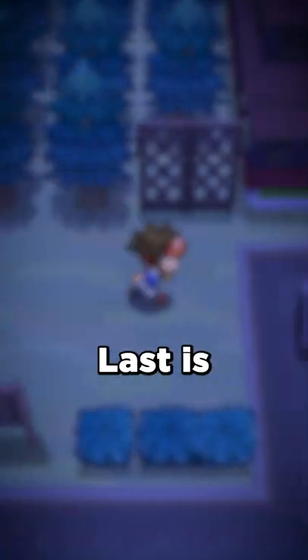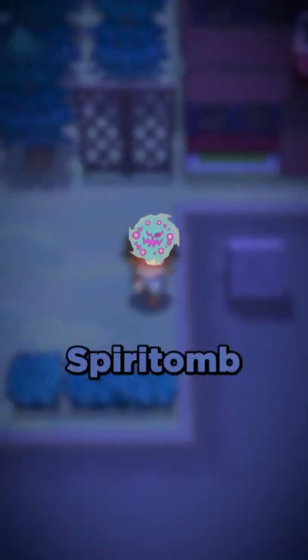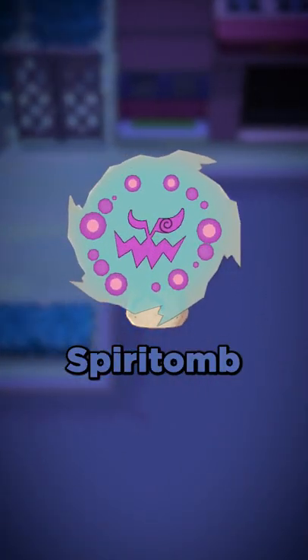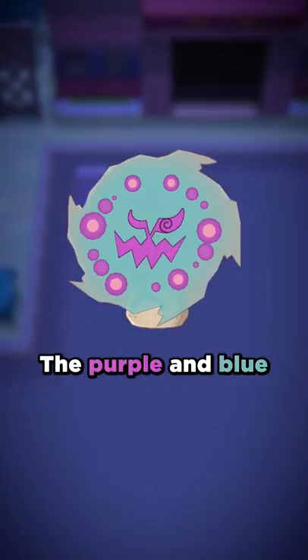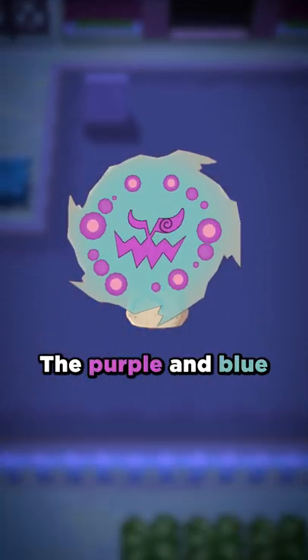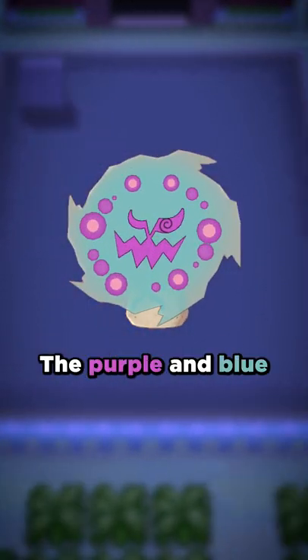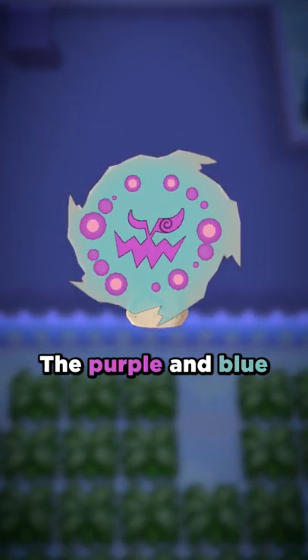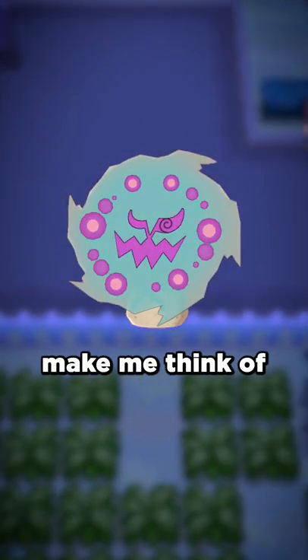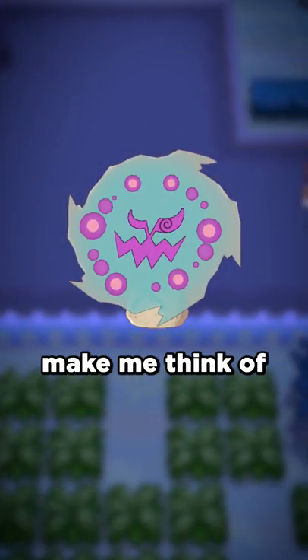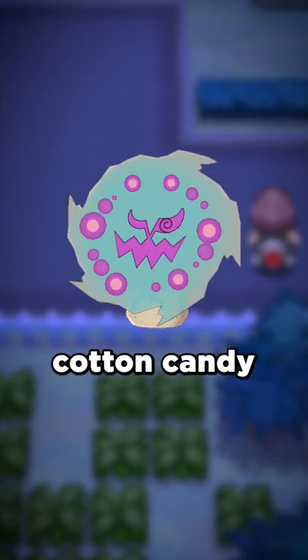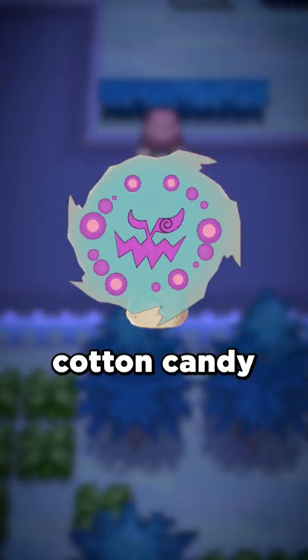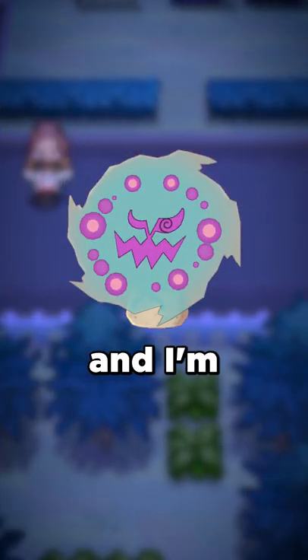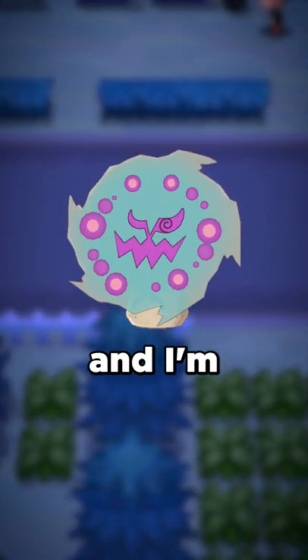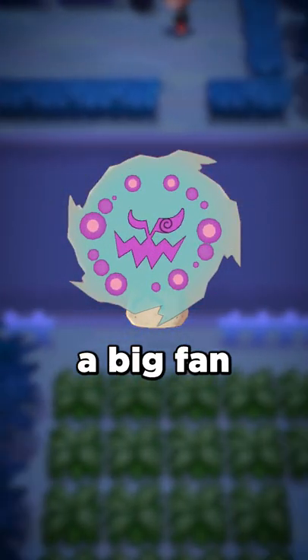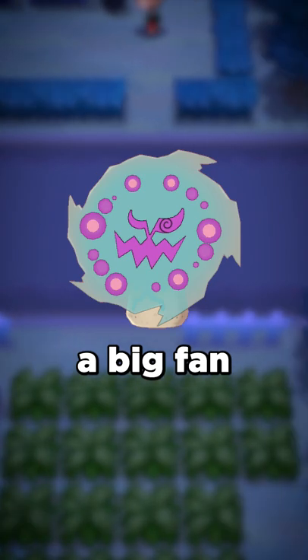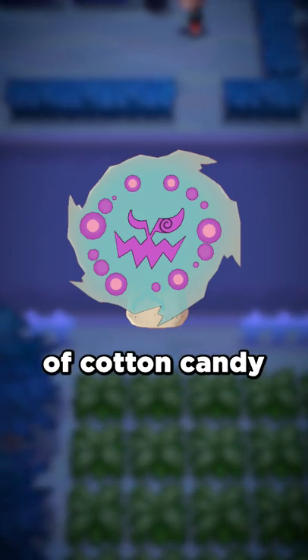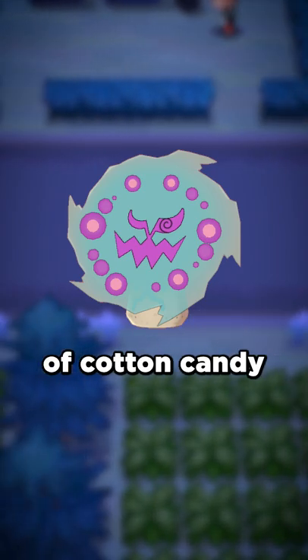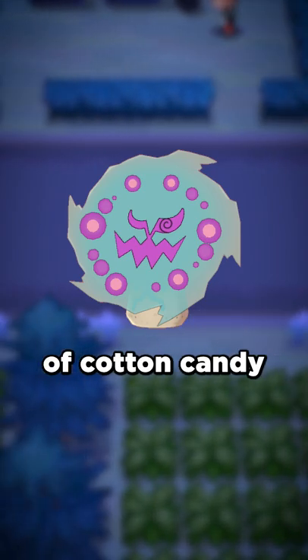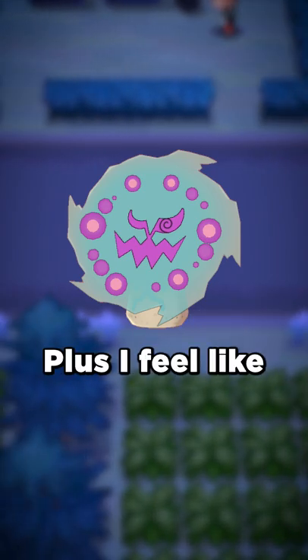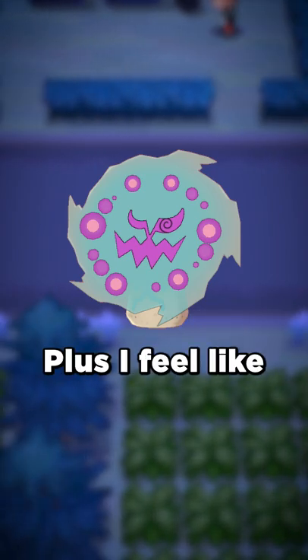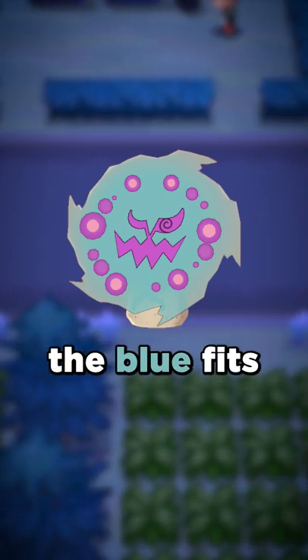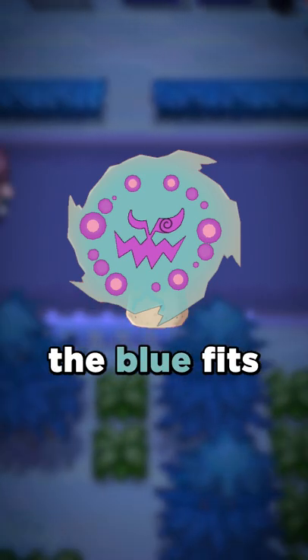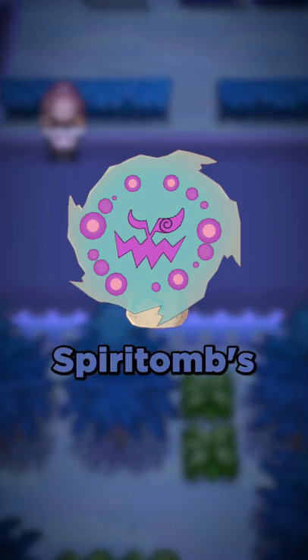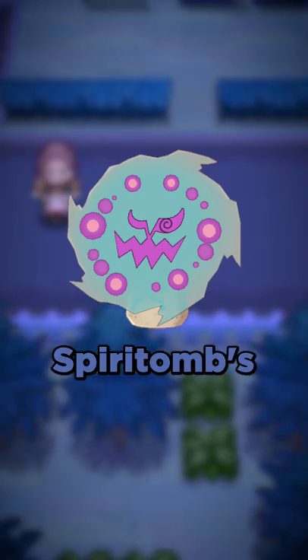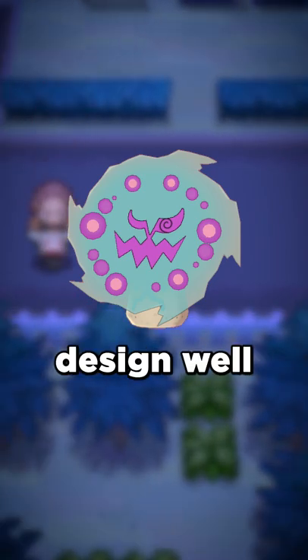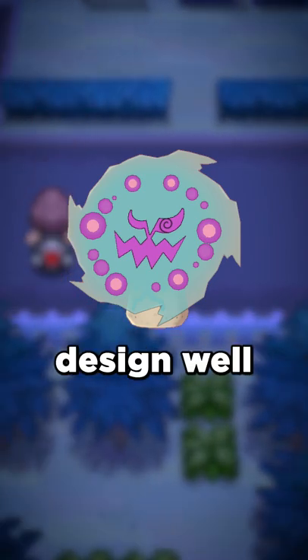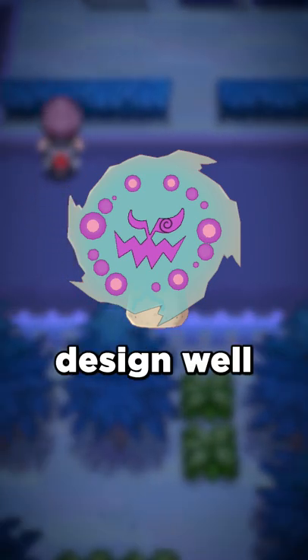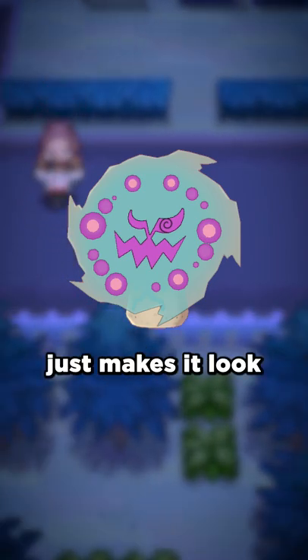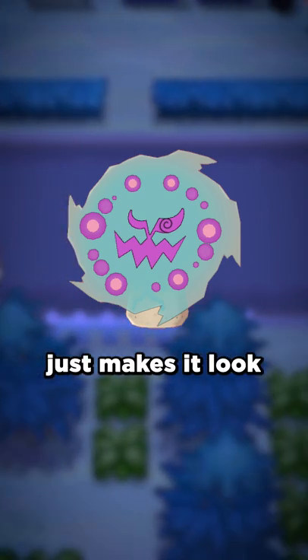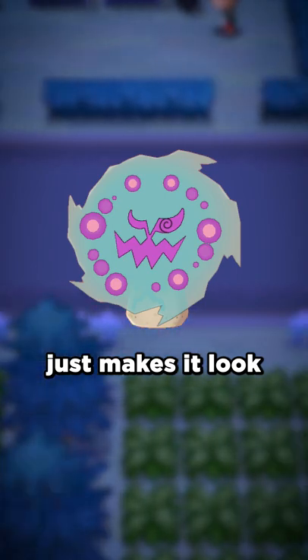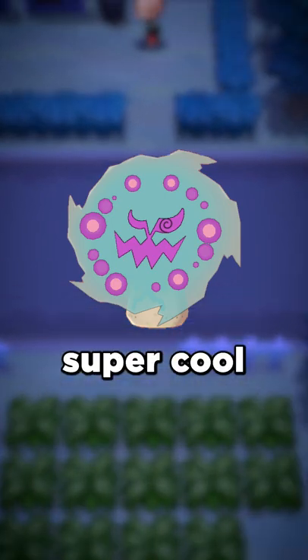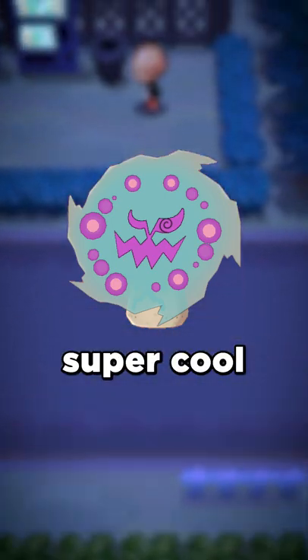Last is Spiritomb. The purple and blue make me think of cotton candy, and I'm a big fan of cotton candy. Plus, I feel like the blue fits Spiritomb's design well and just makes it look super cool.